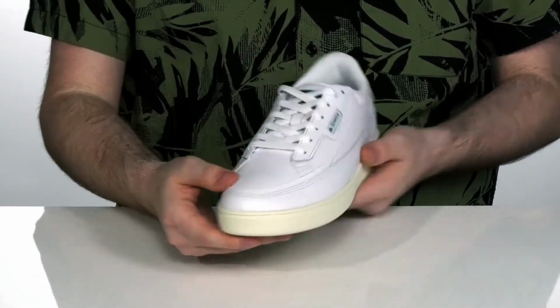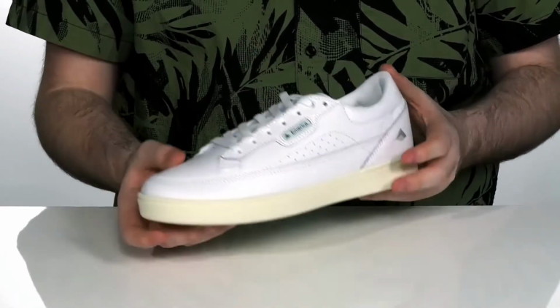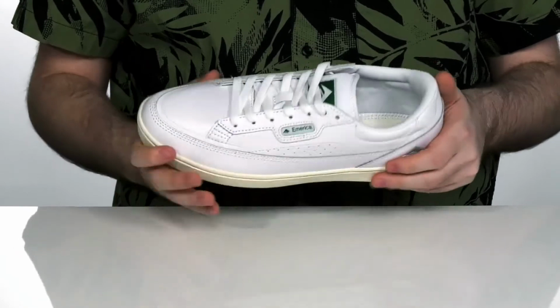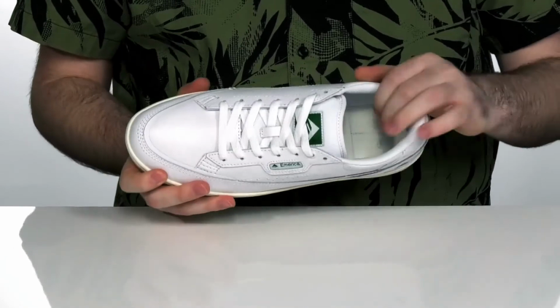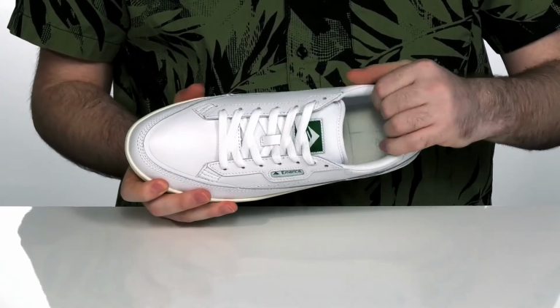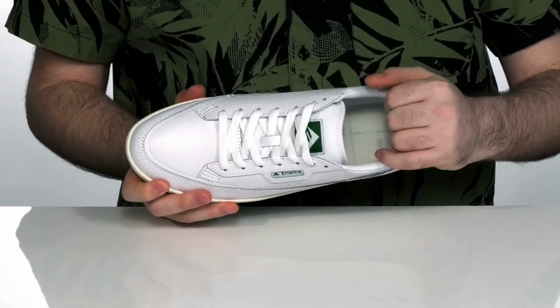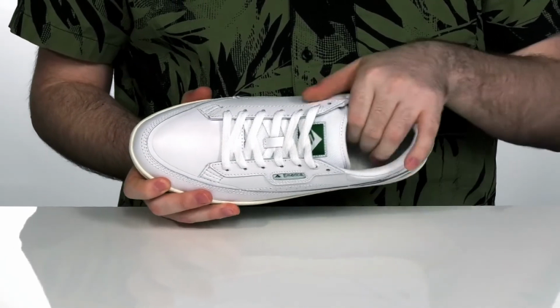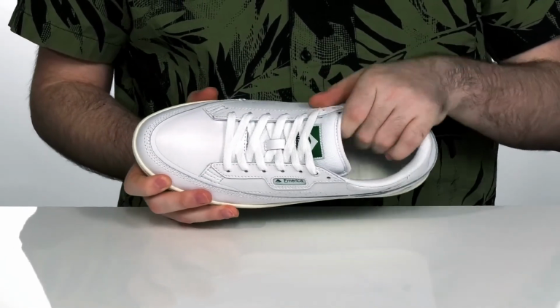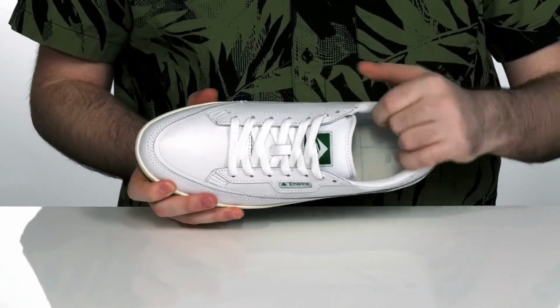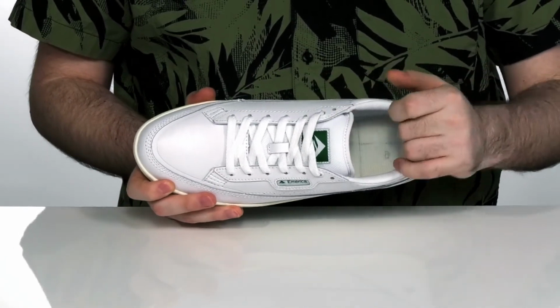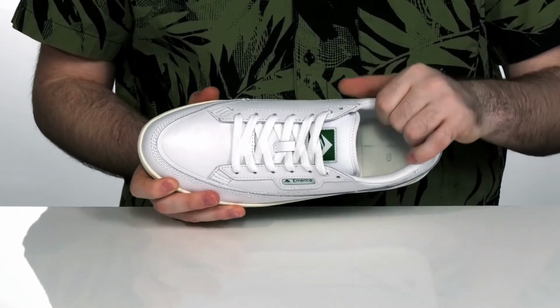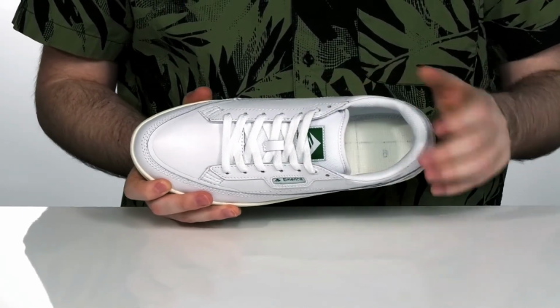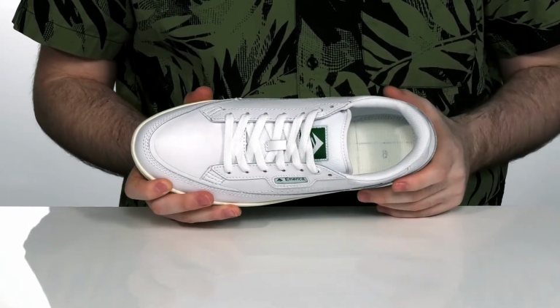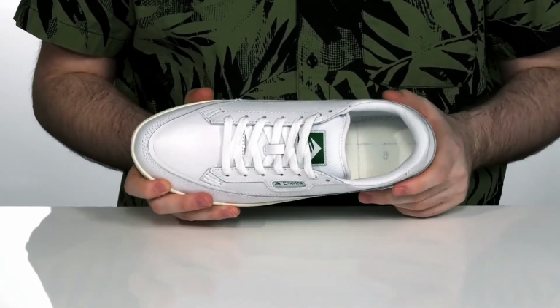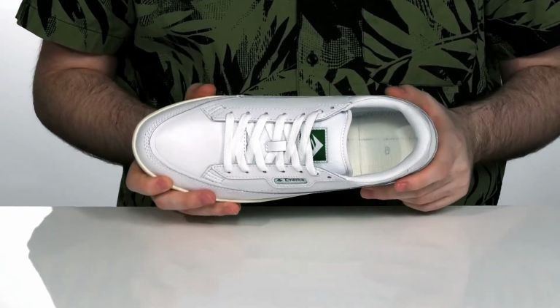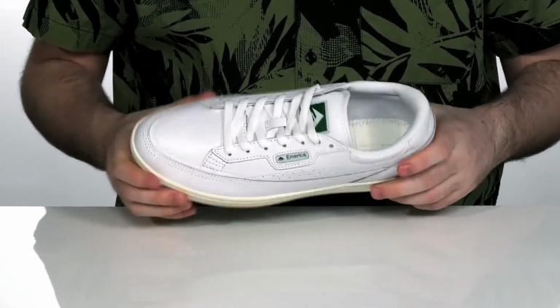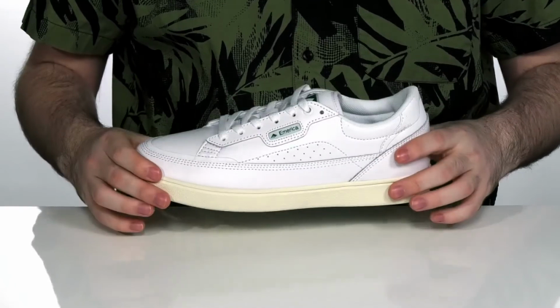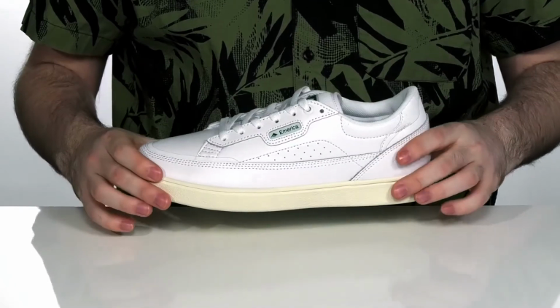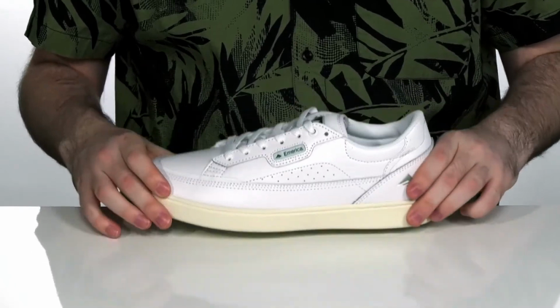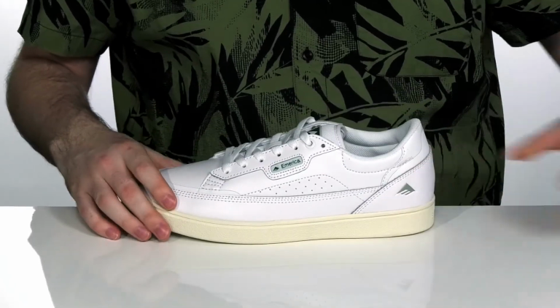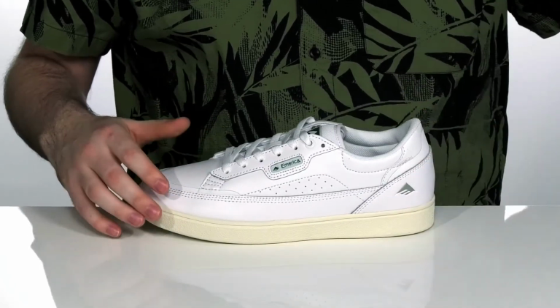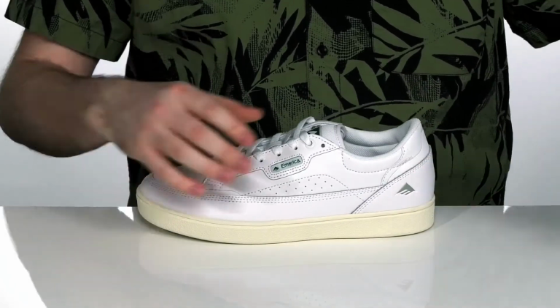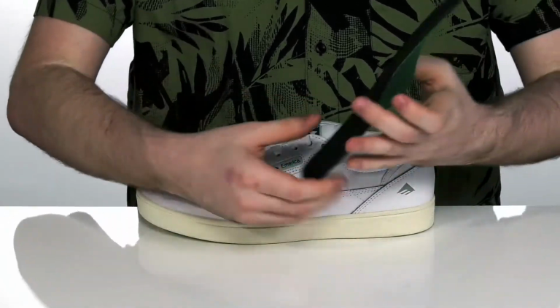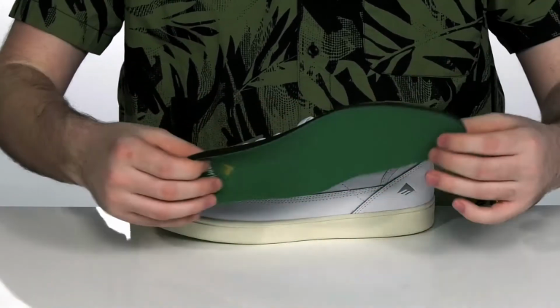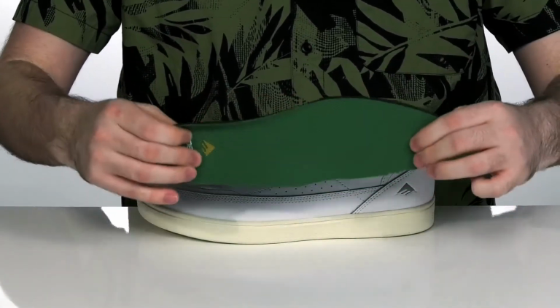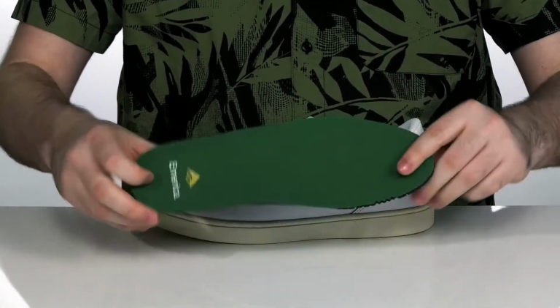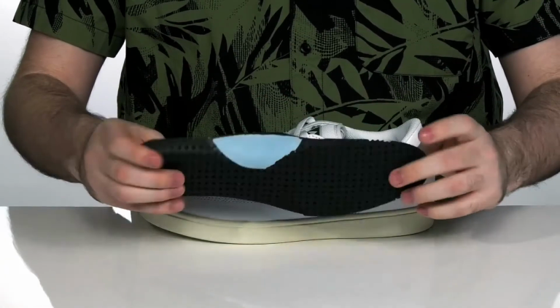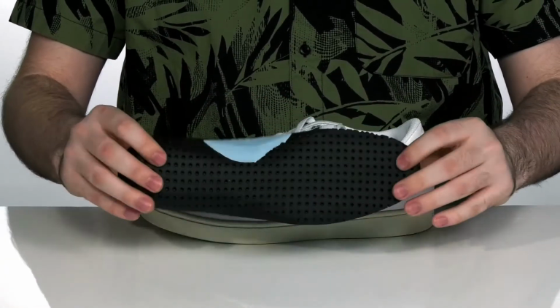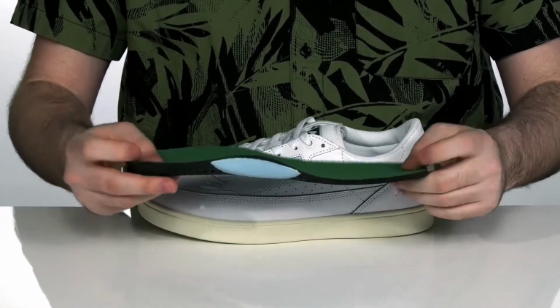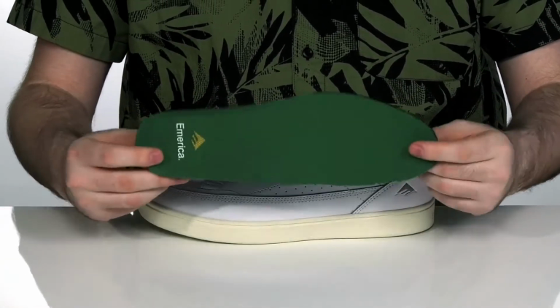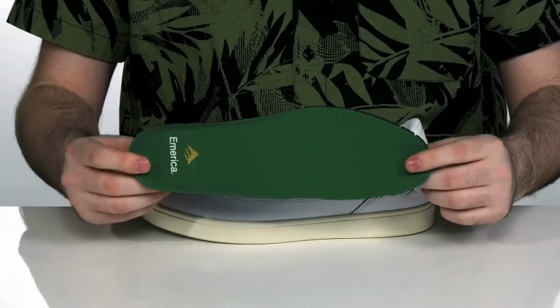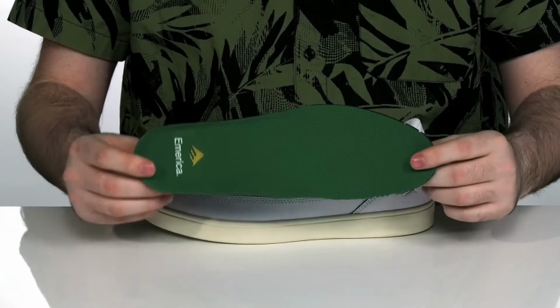It has a one-piece vamp build across those laces to give you the perfect fit, making it last a long time, with a very padded and breathable mesh inside to give you plenty of comfort and security. It comes with a removable footbed with all this perforation to keep it nice and breathable on the inside of the shoe.